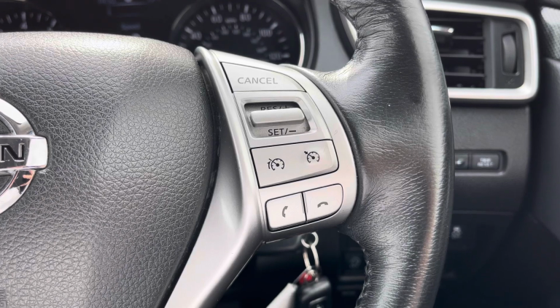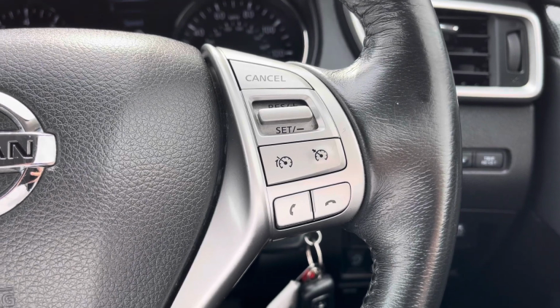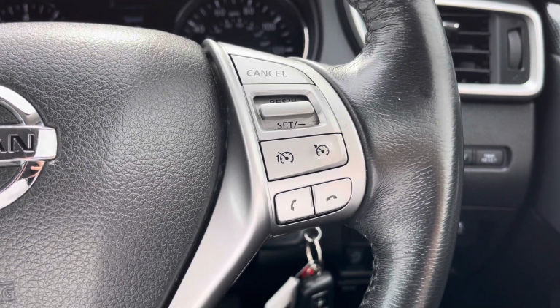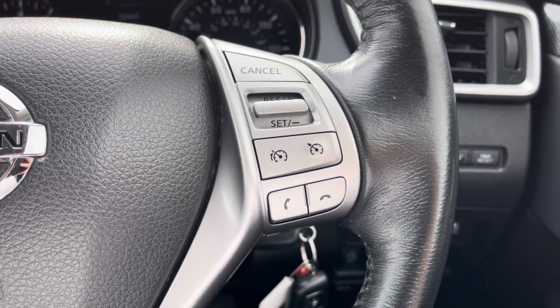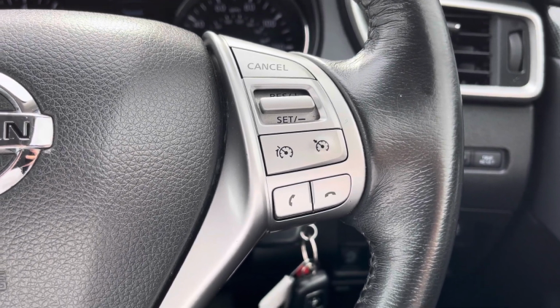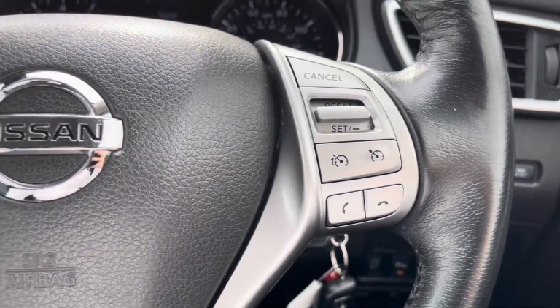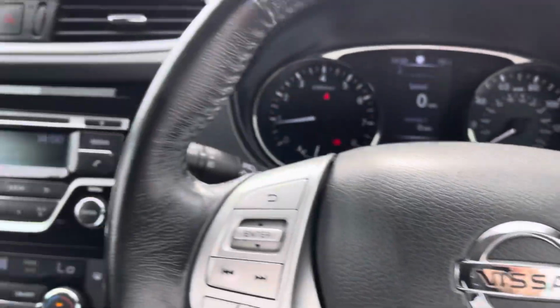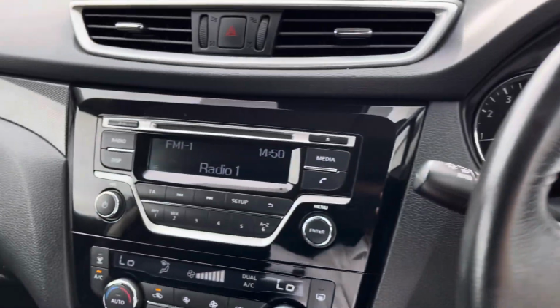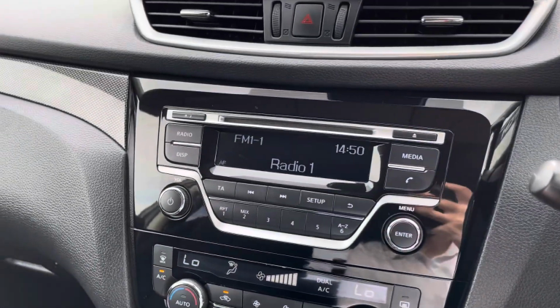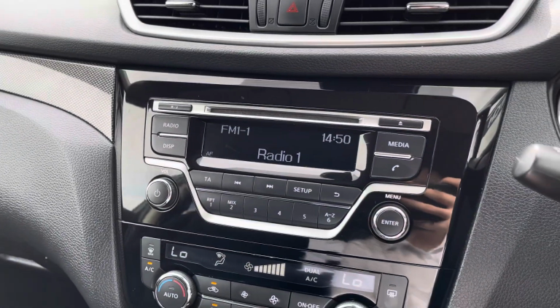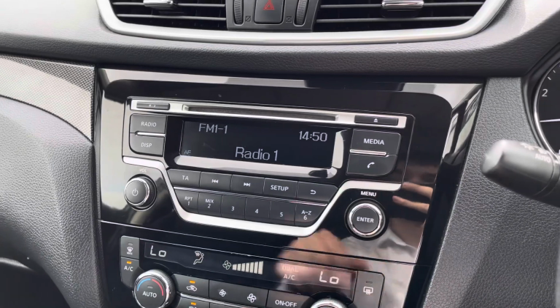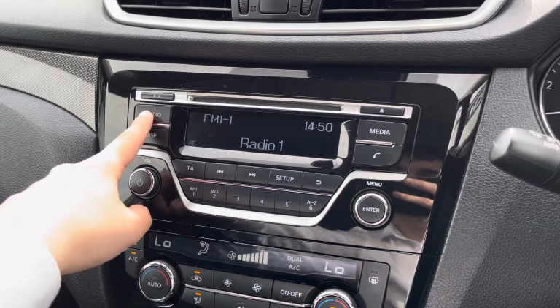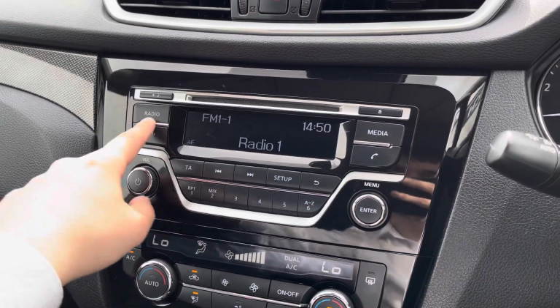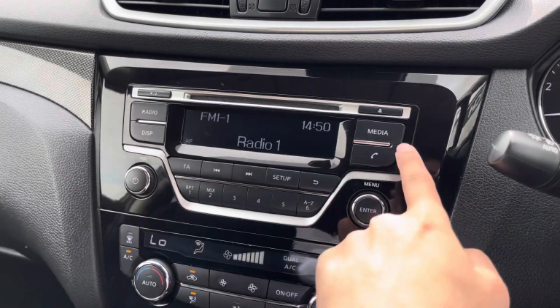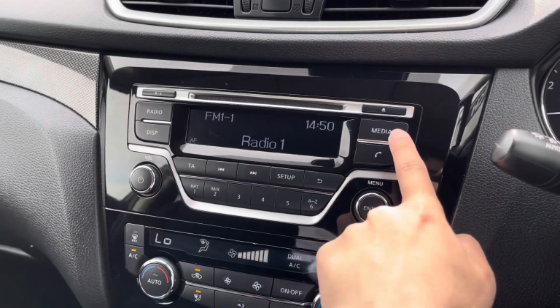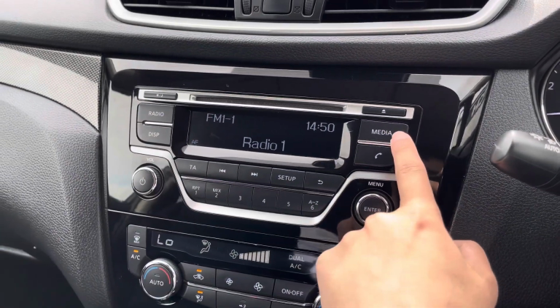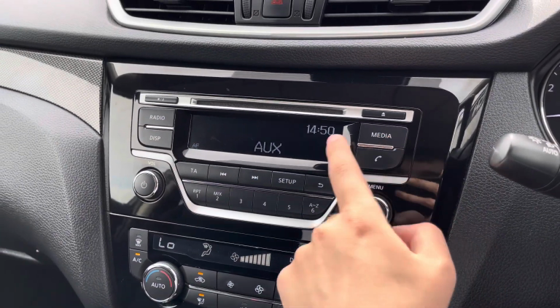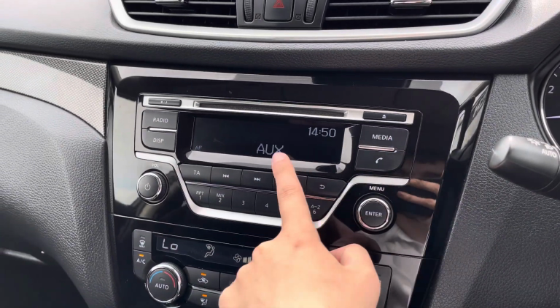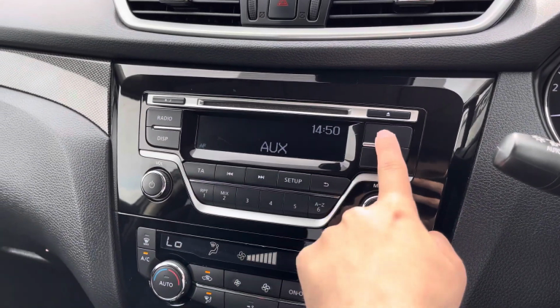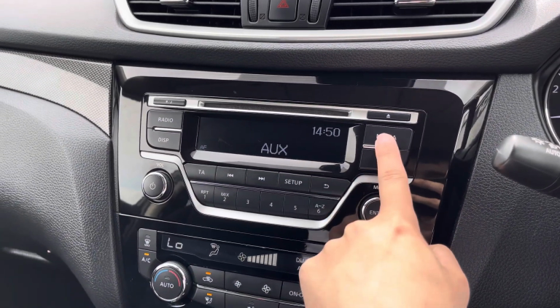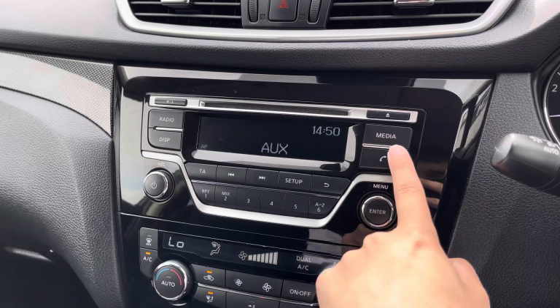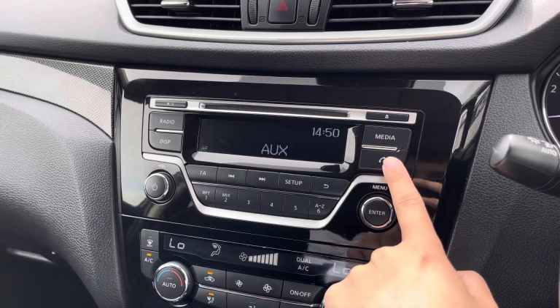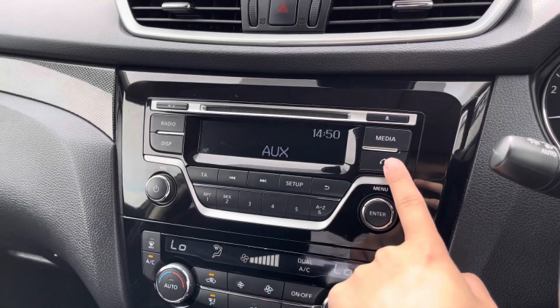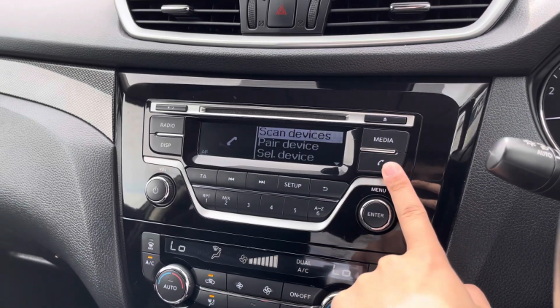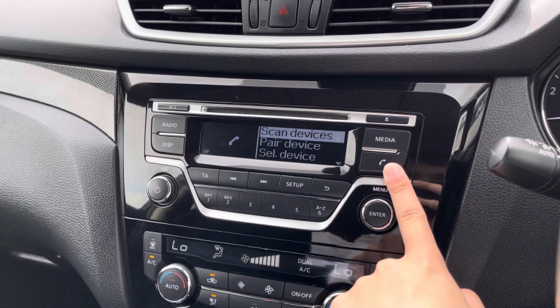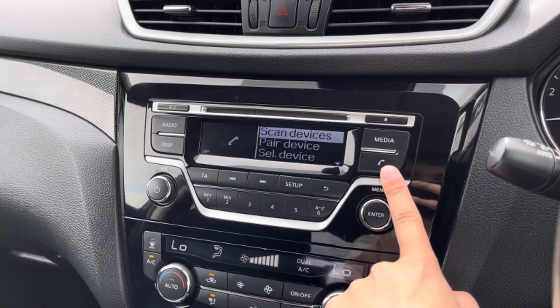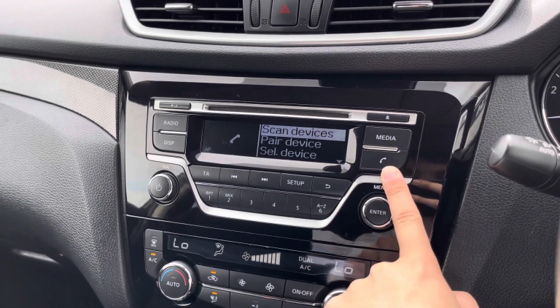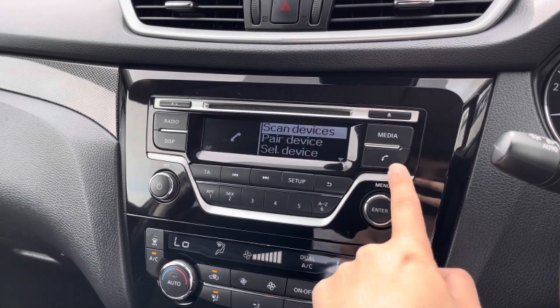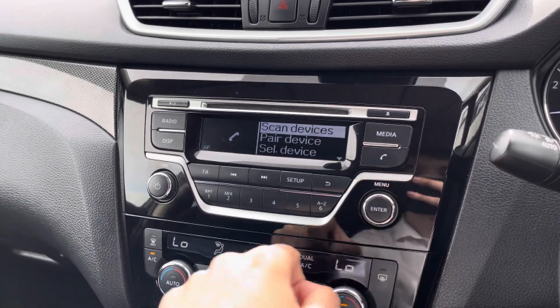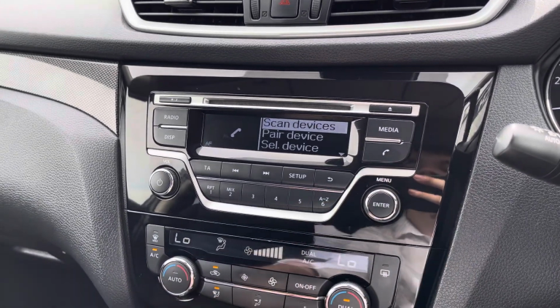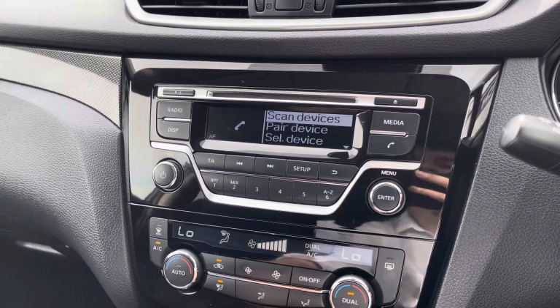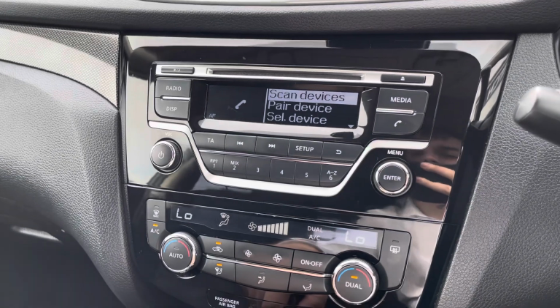The right side of the wheel has your hands-free call options as well as speed limiter information. You've then got a small media display with a few different features including access to your FM and AM radio, as well as a choice of AUX input via the media tab. You can also pair your mobile device via Bluetooth for hands-free phone call access.